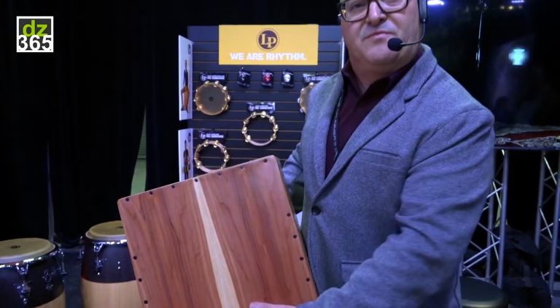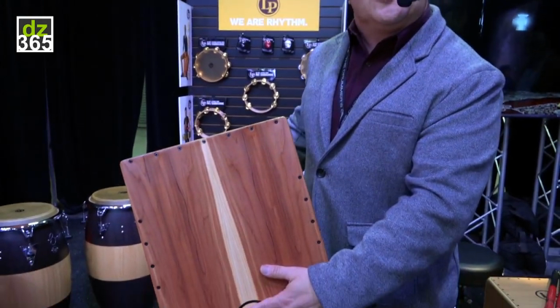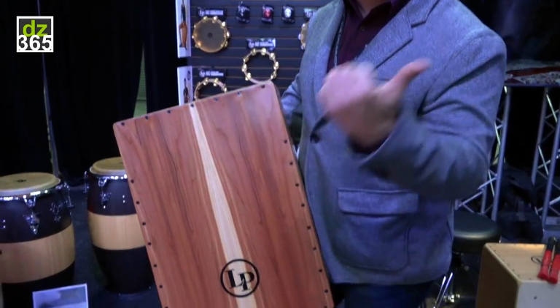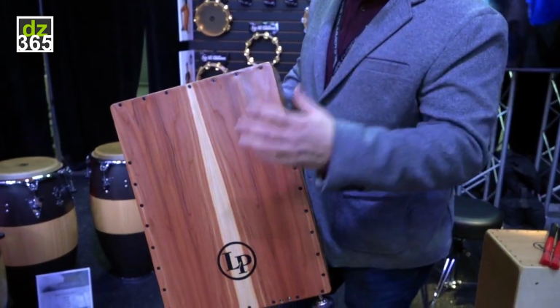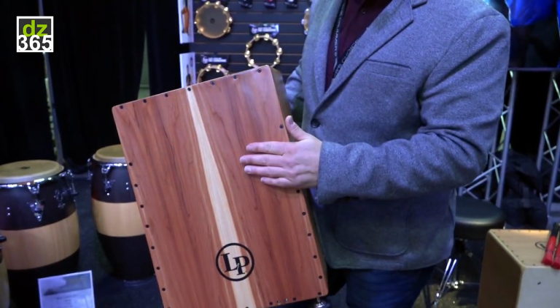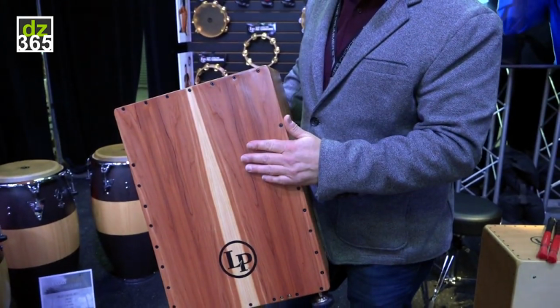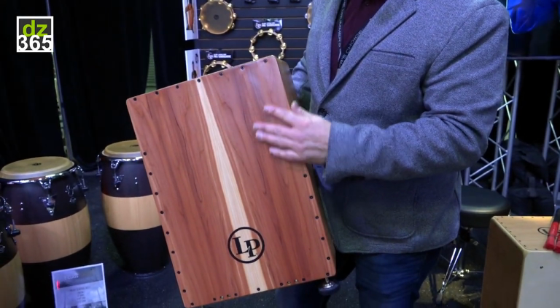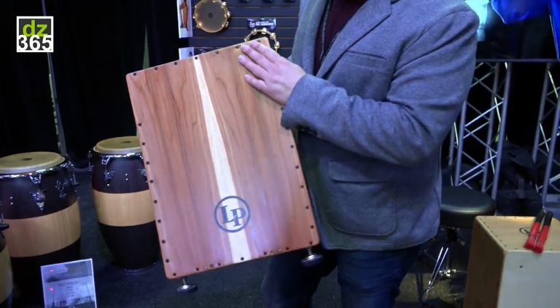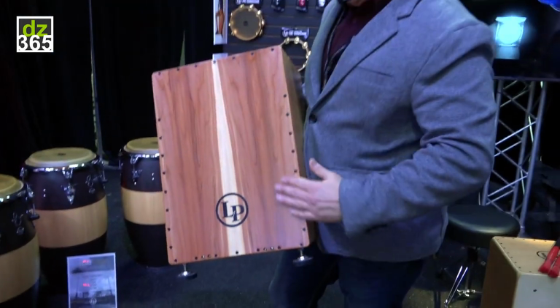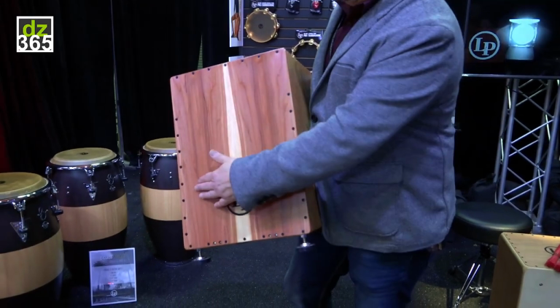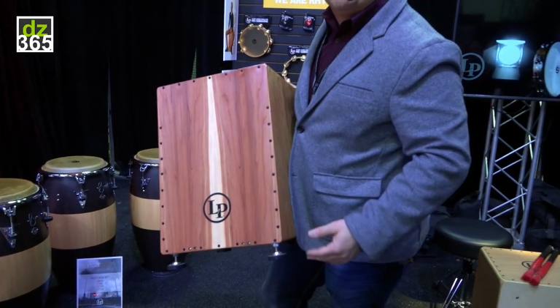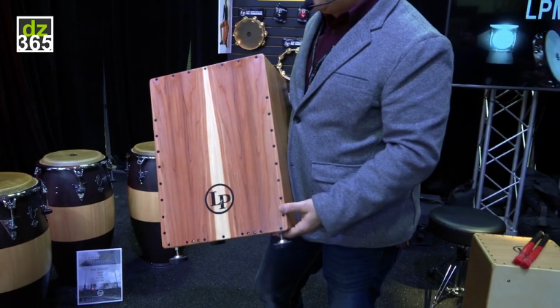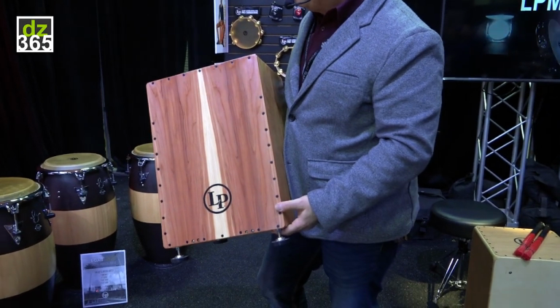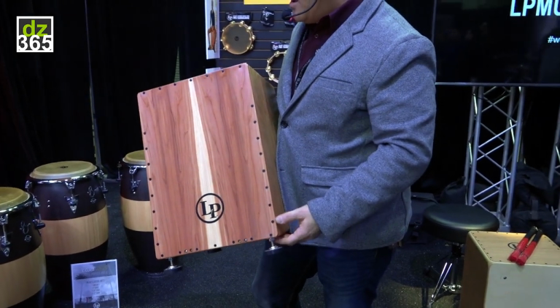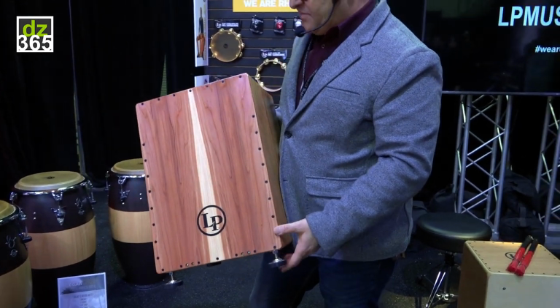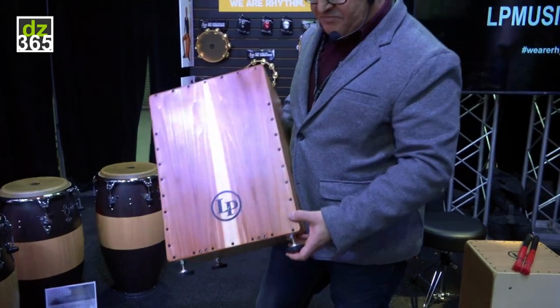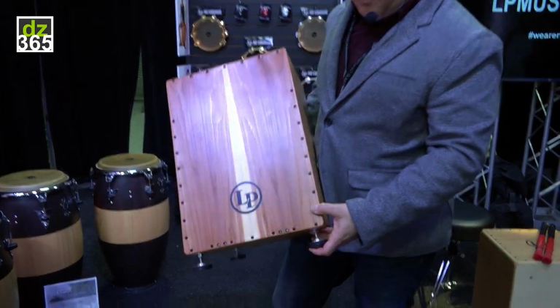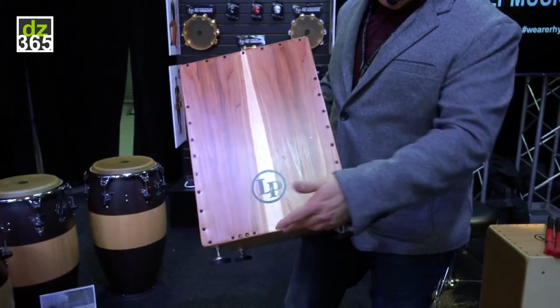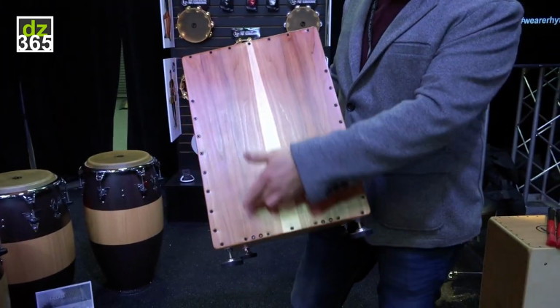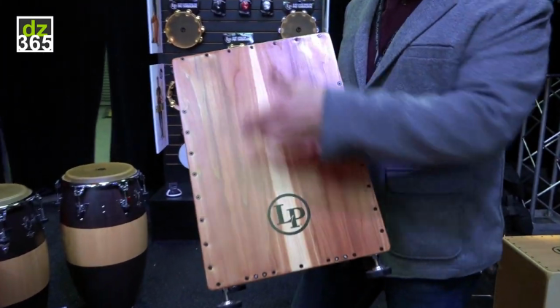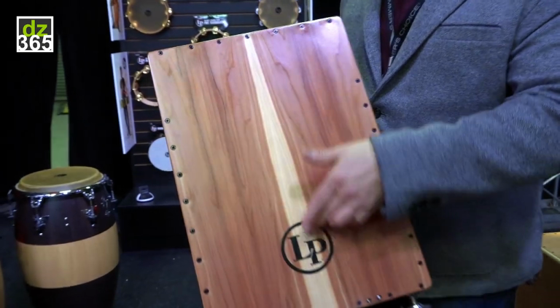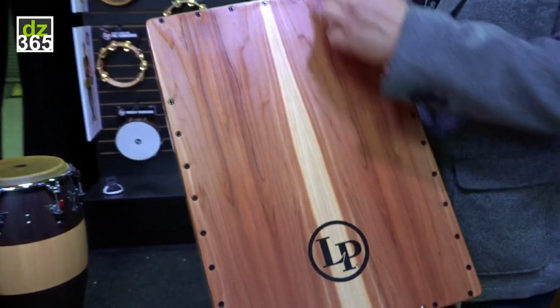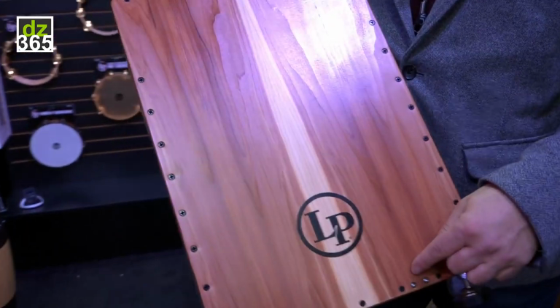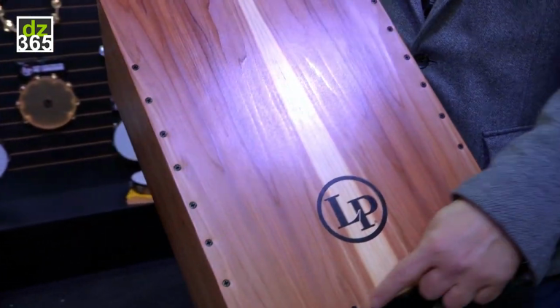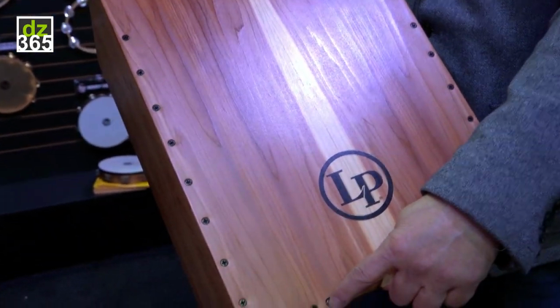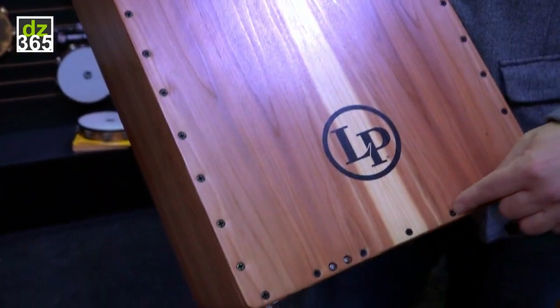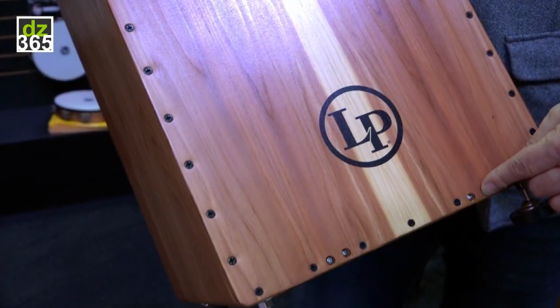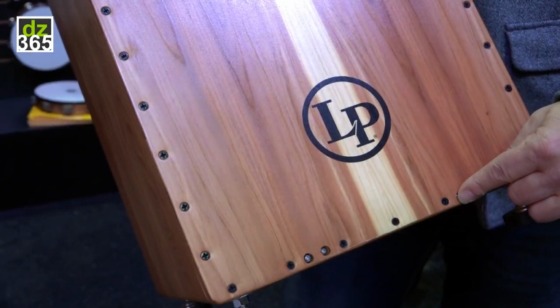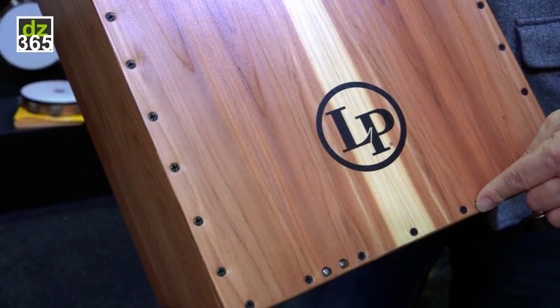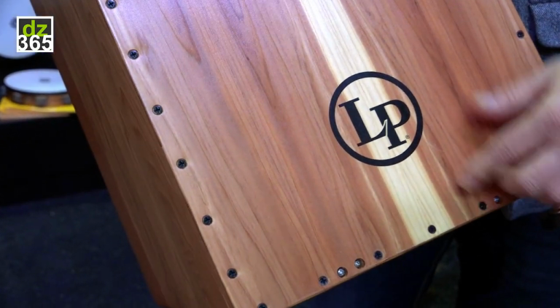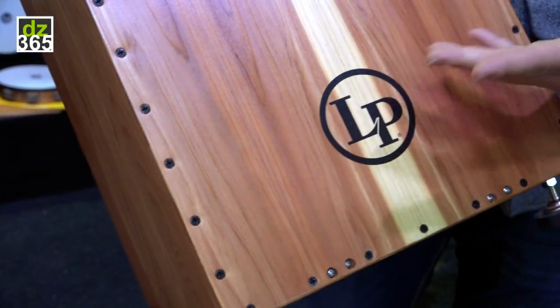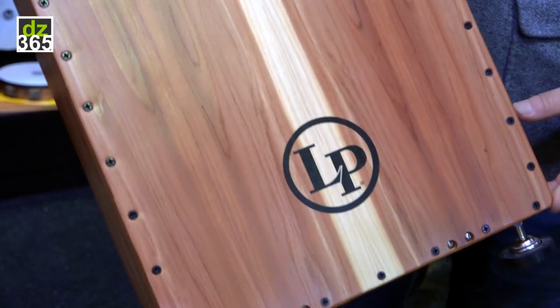The top veneer comes right from the DW shell shop actually, so it's a beautifully bookmatched cedar top. We have four individual strings that you can tune individually with the screwdriver down here, so you can get lots of separation.